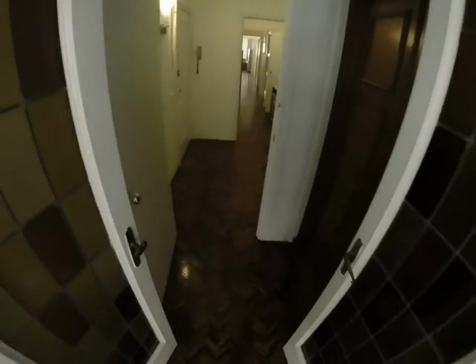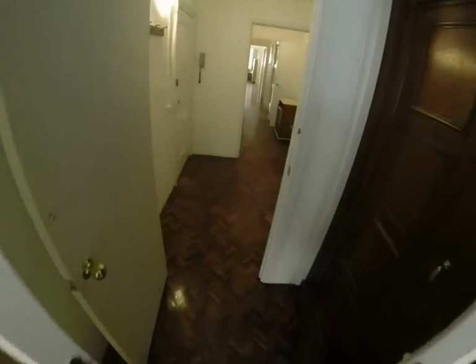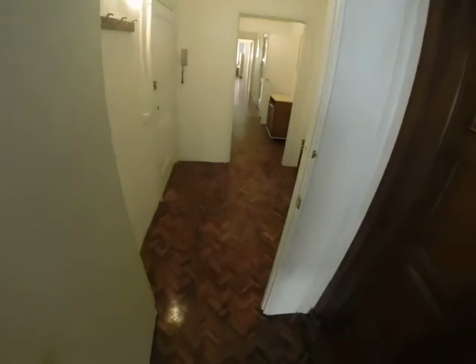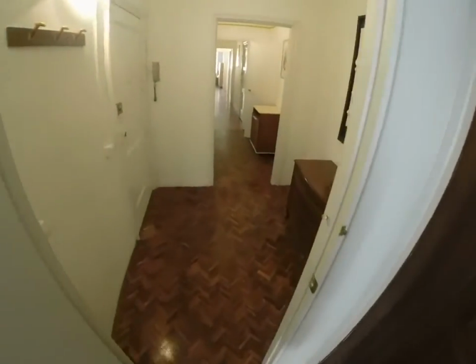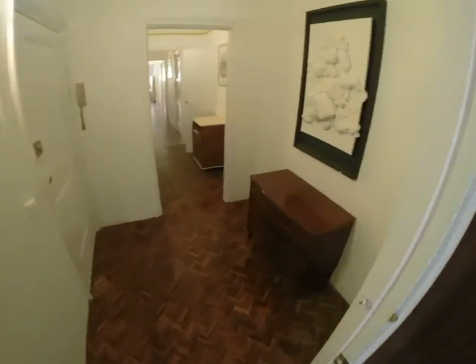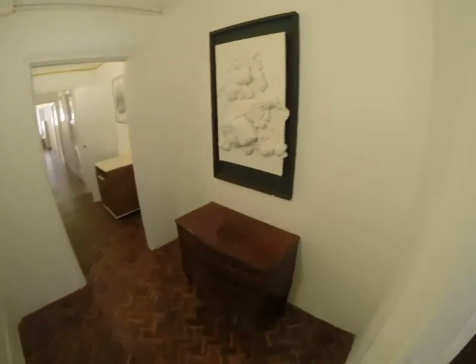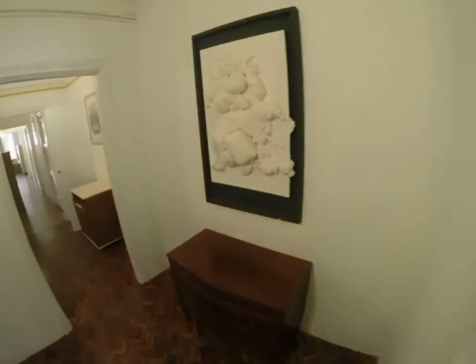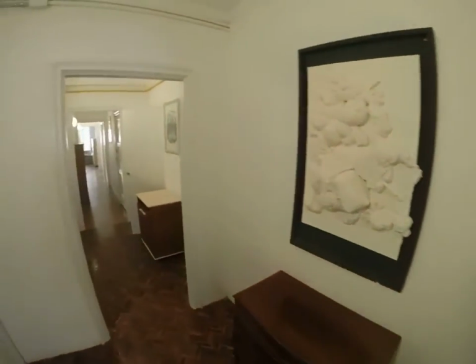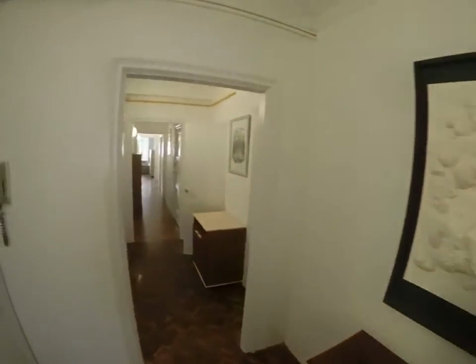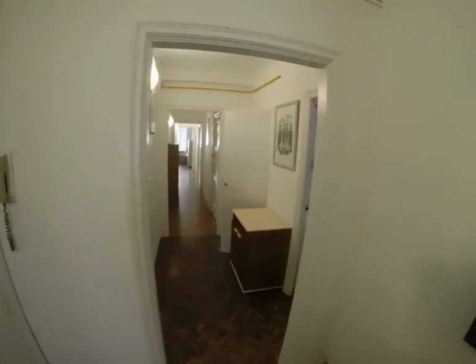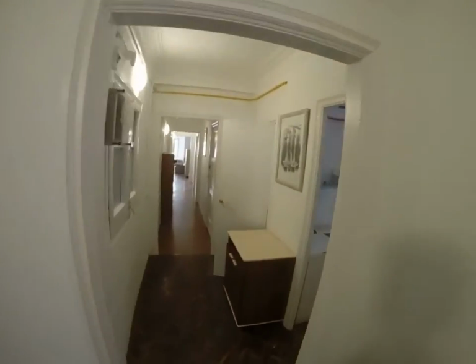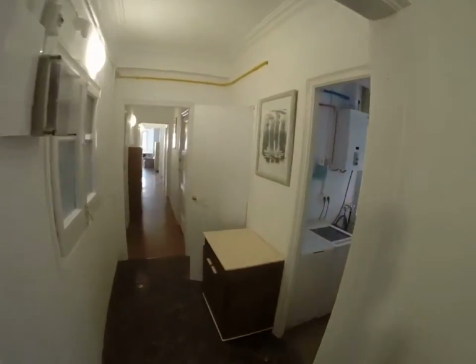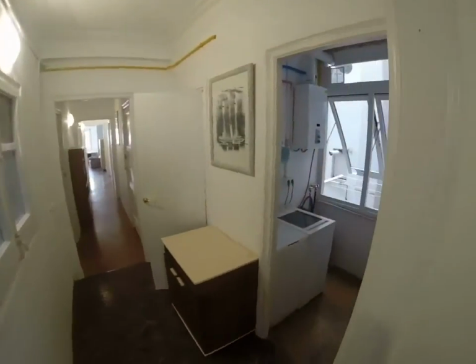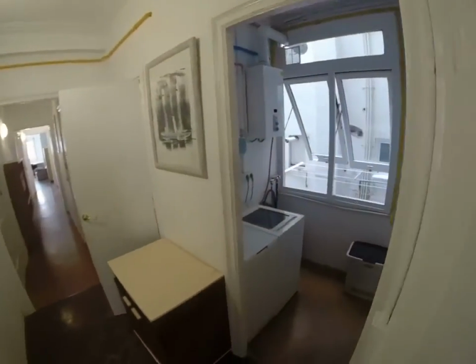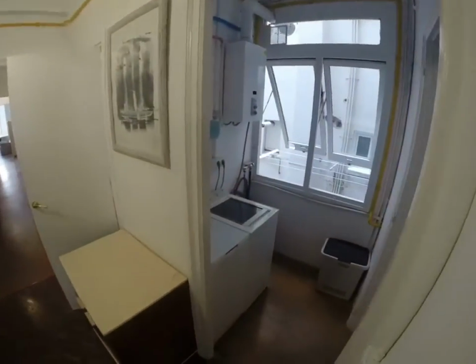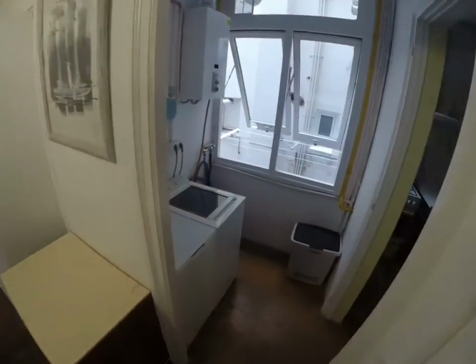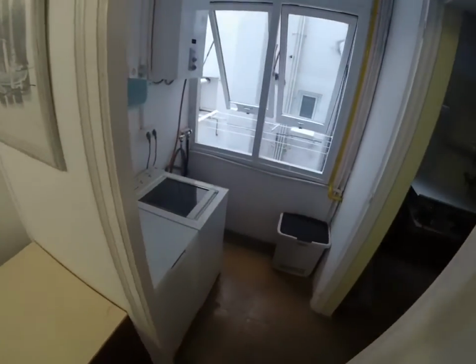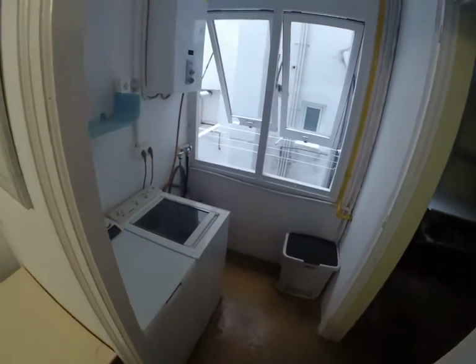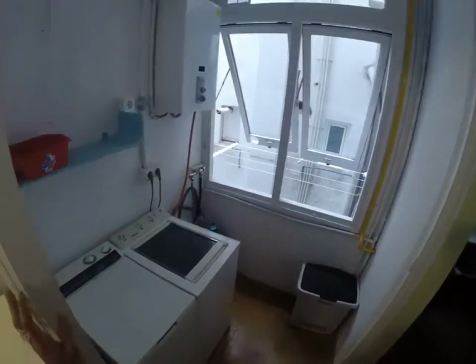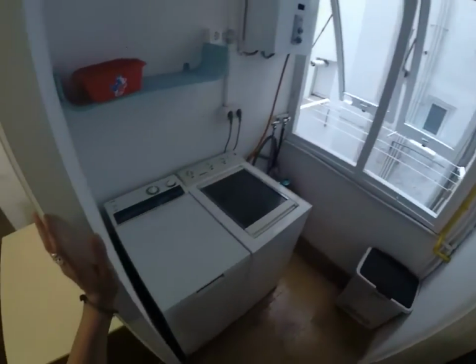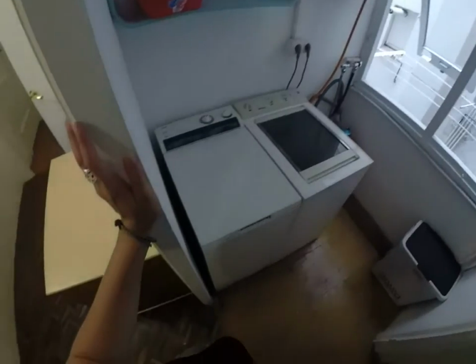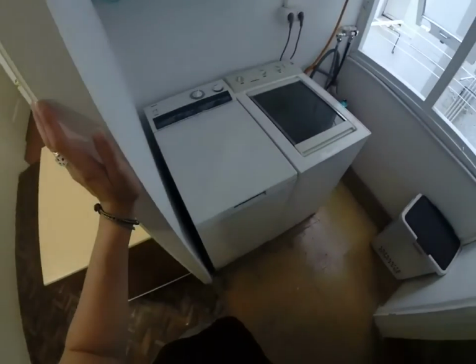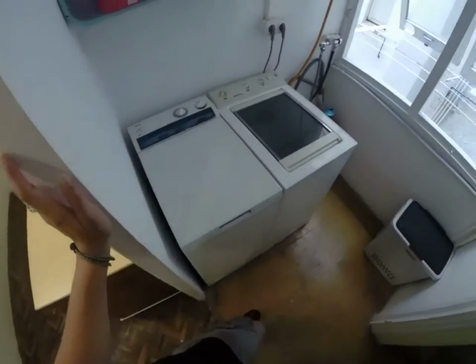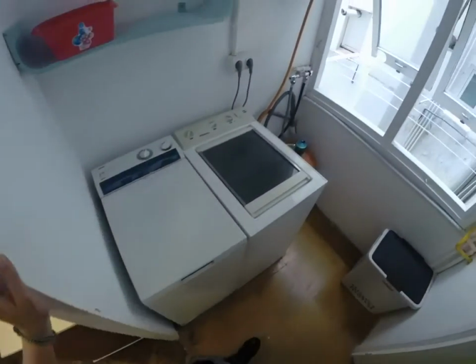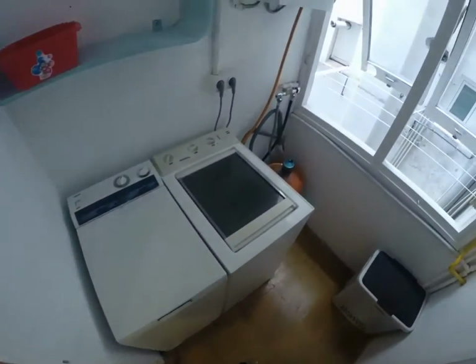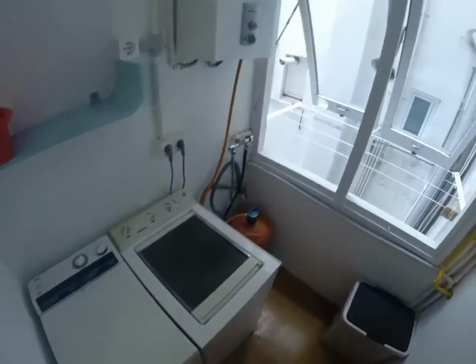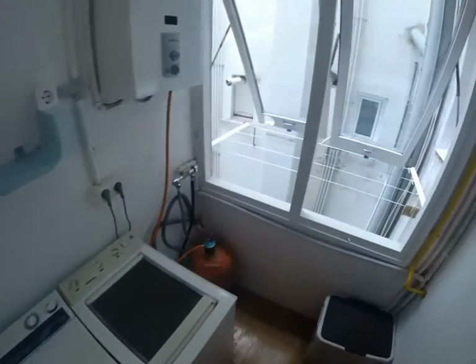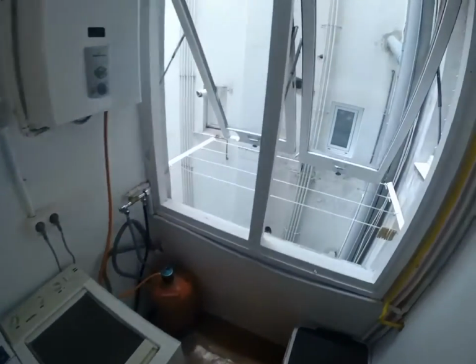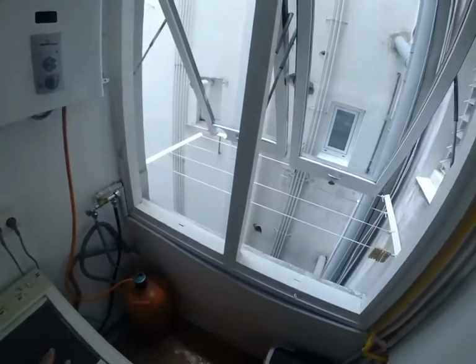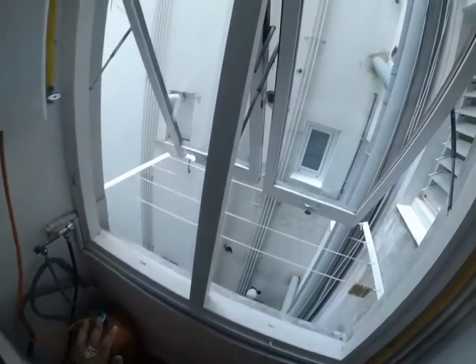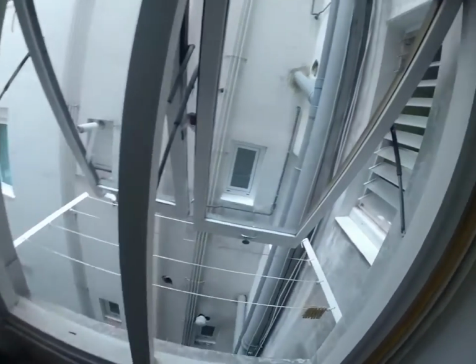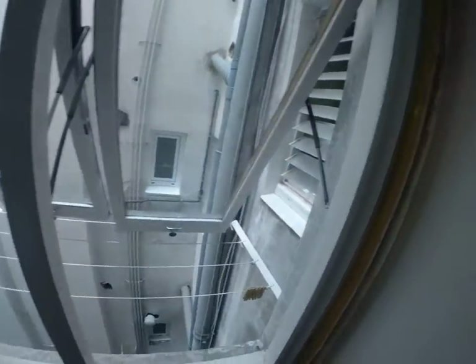Beautiful floor here. Coming to the laundry area, we have two laundry machines, so that's nice, and we can hang the clothes here in the patio.